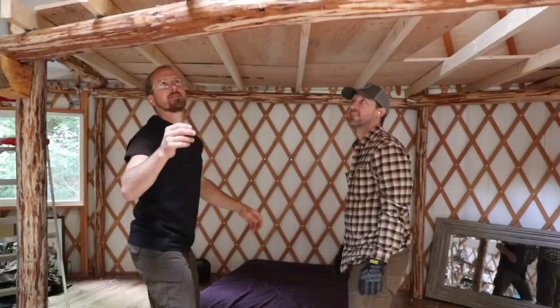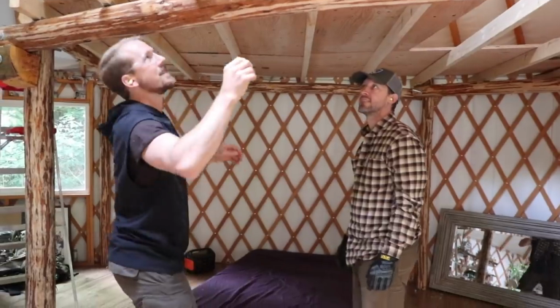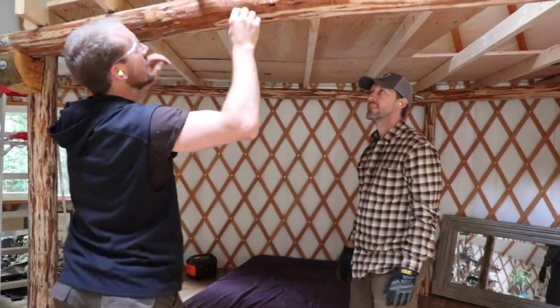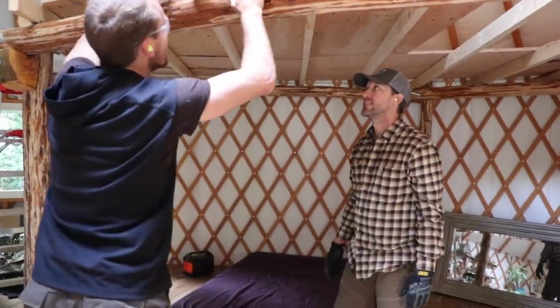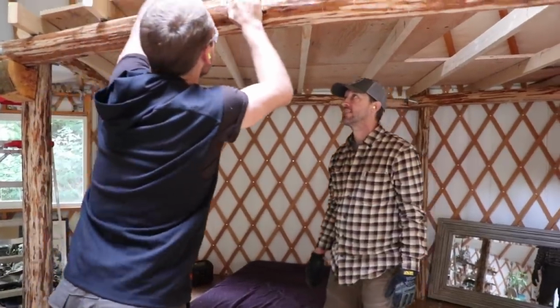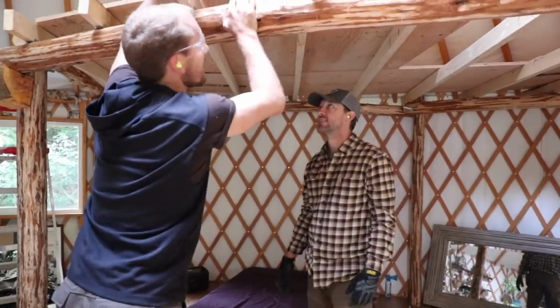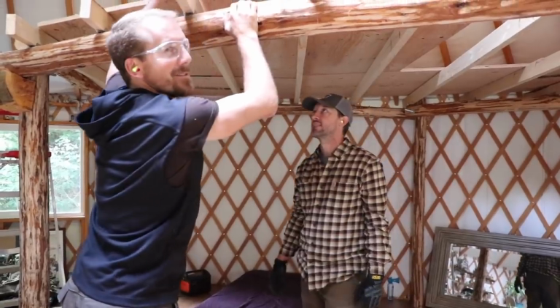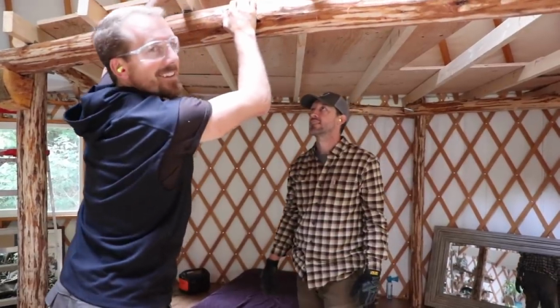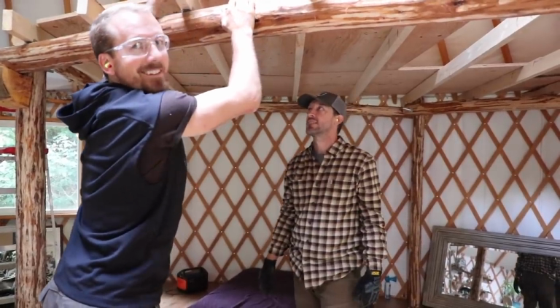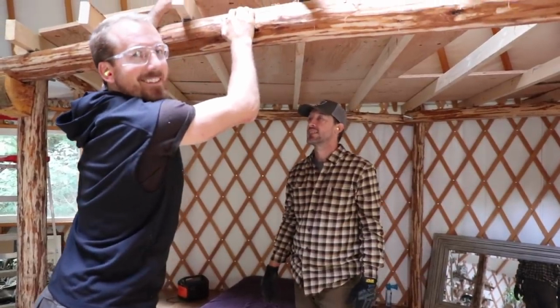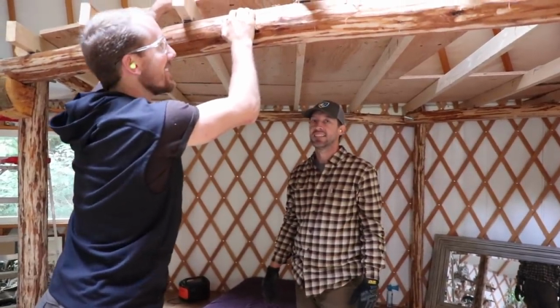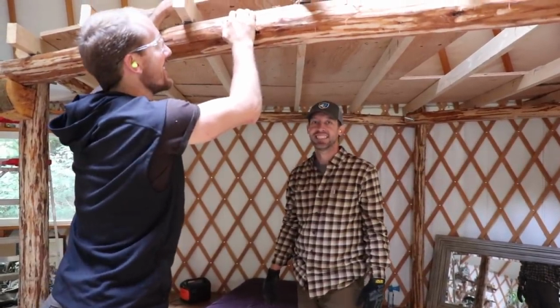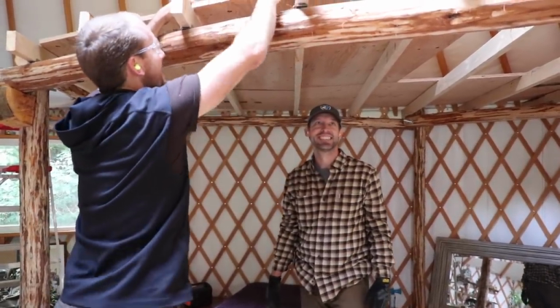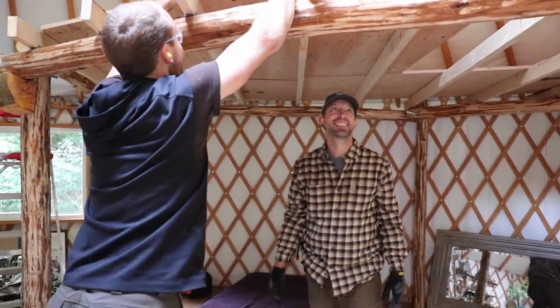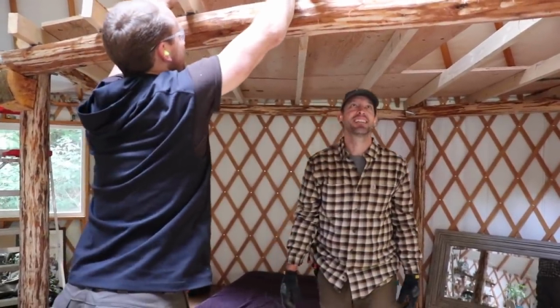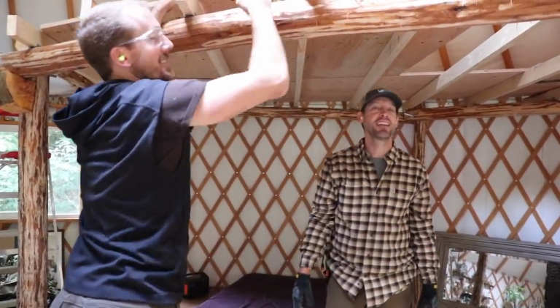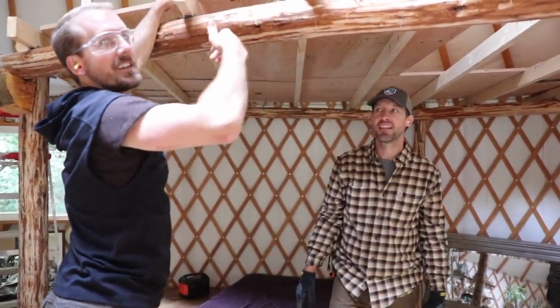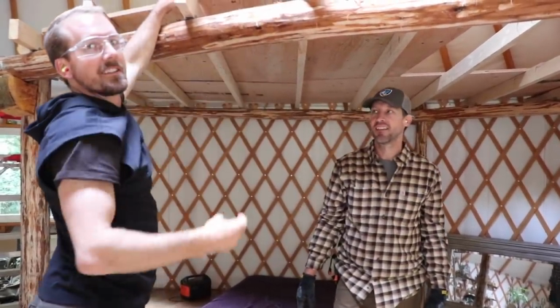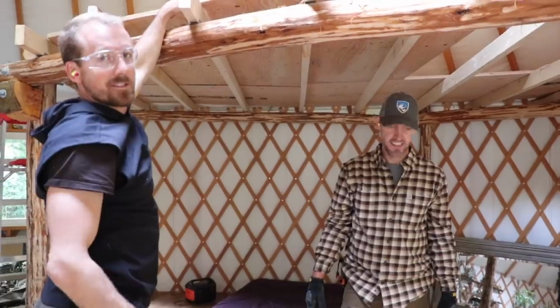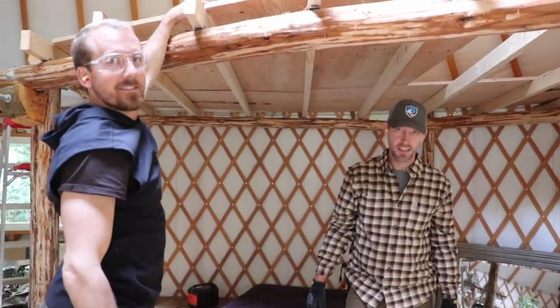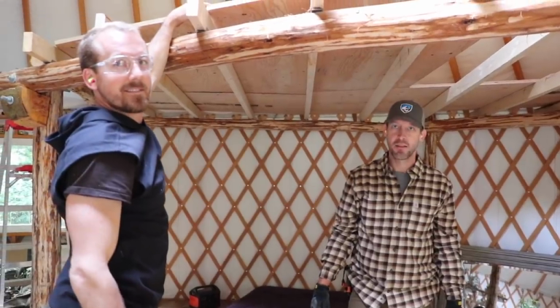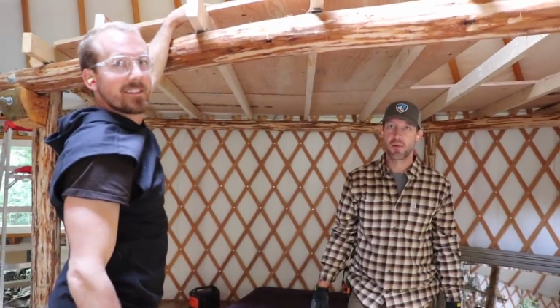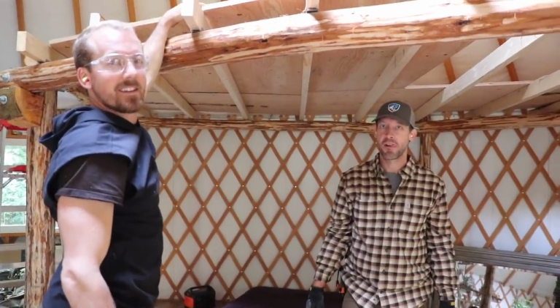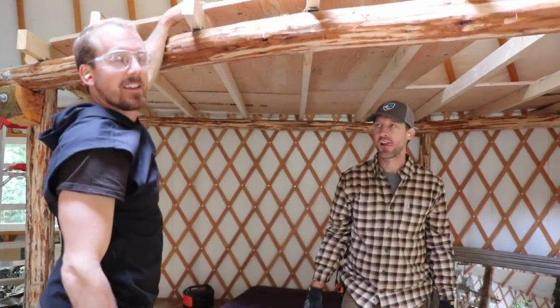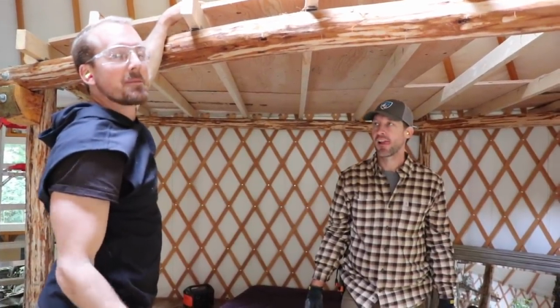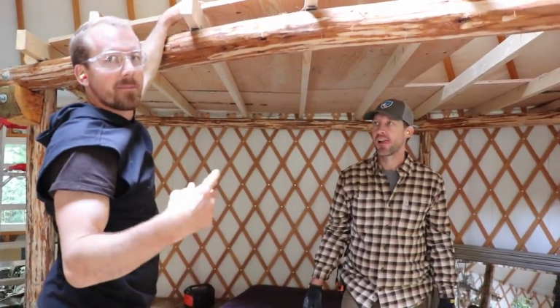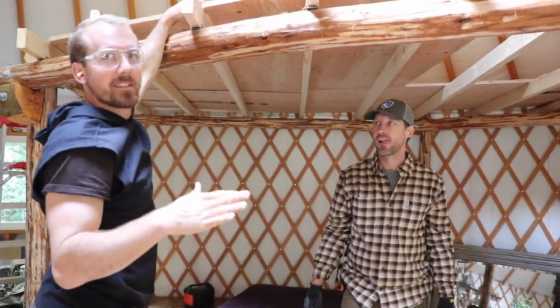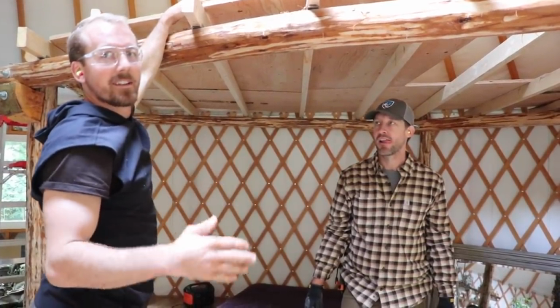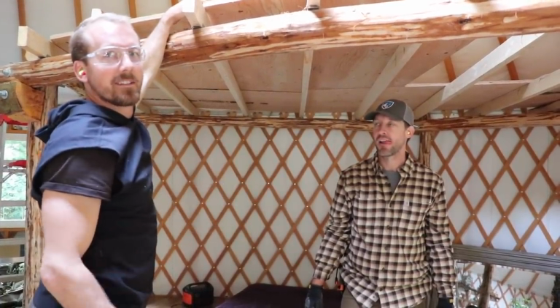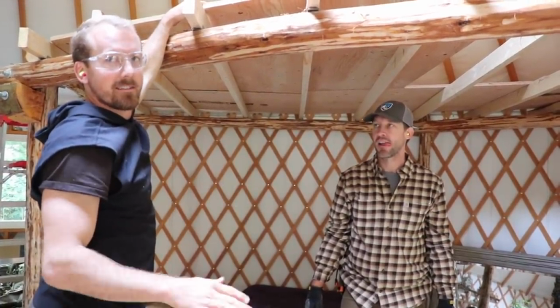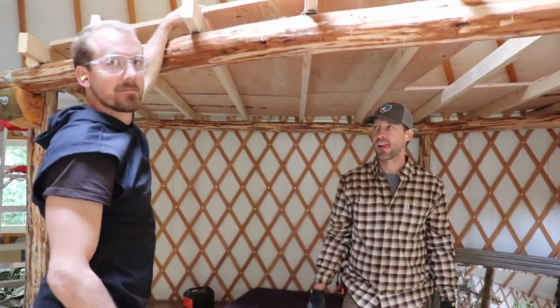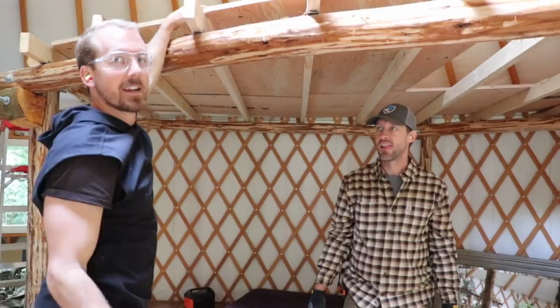How is it? Like a glove. Good so far? Yeah. We gotta screw it in — do you wanna screw it in? Yeah, you can screw it in. You gotta be careful up there because it's not... like... careful.